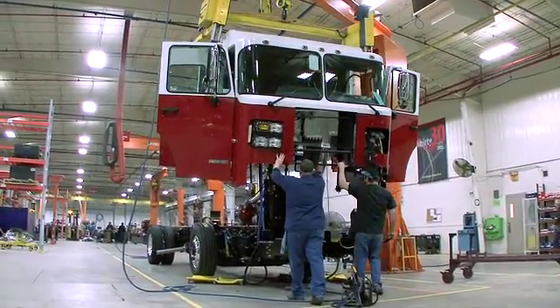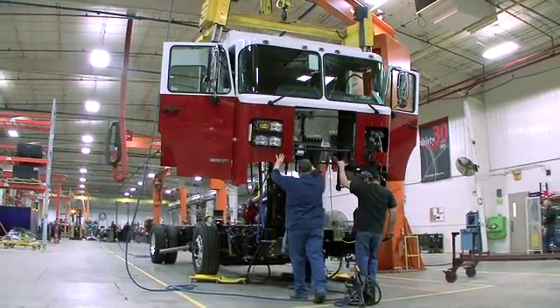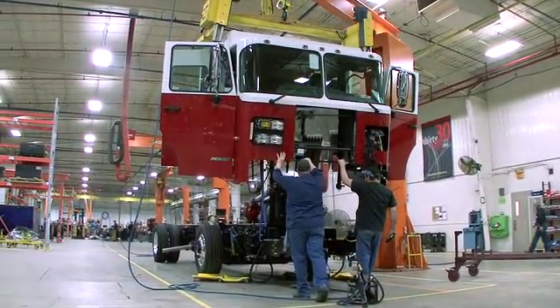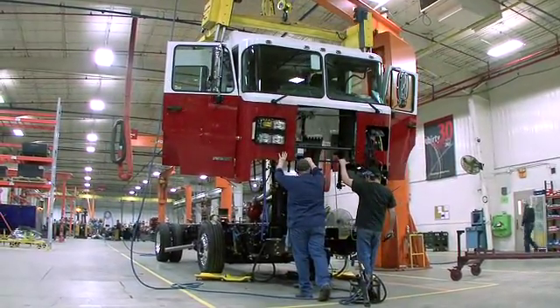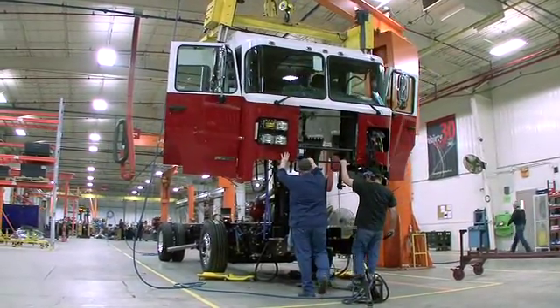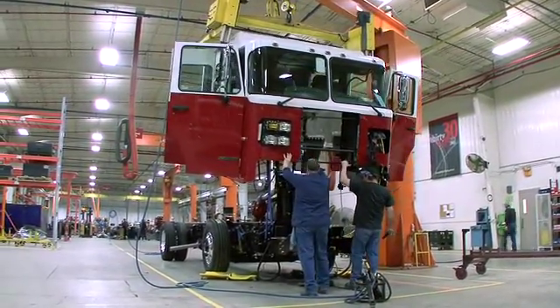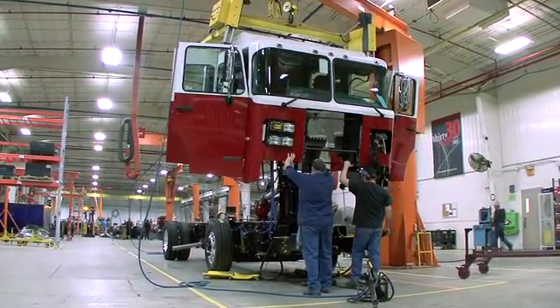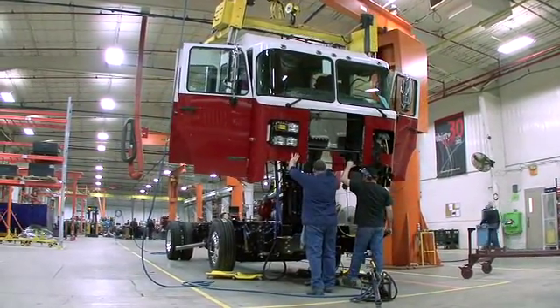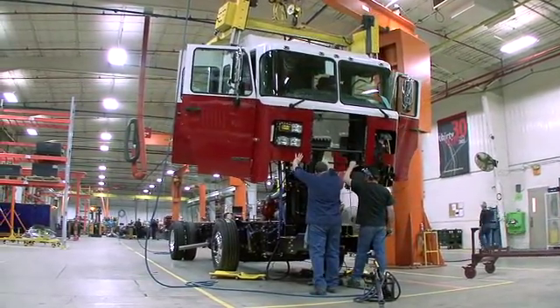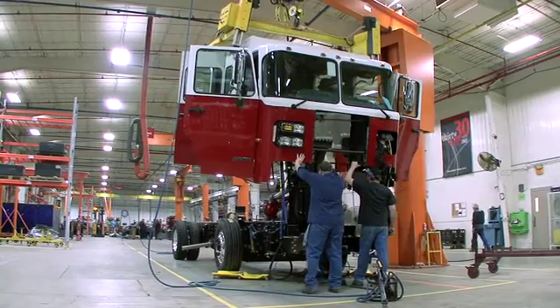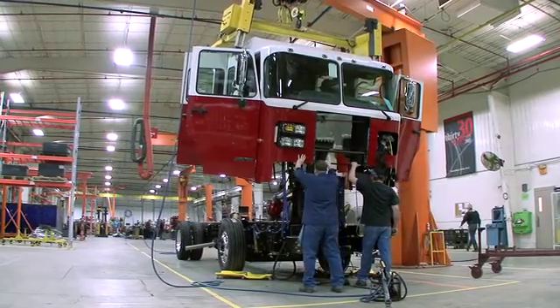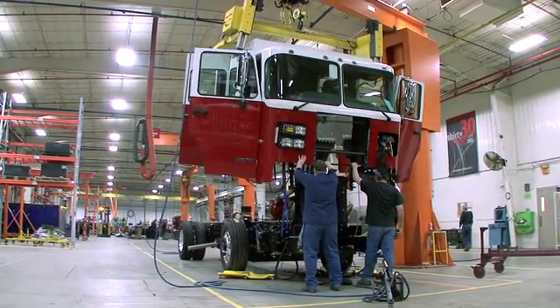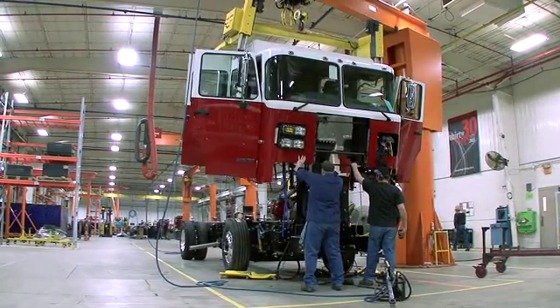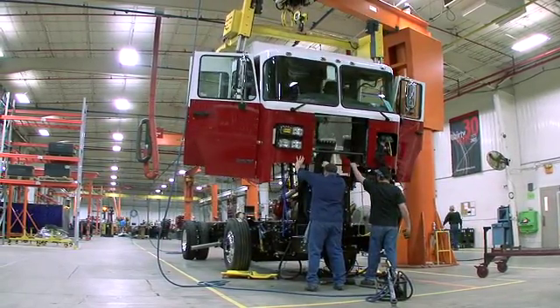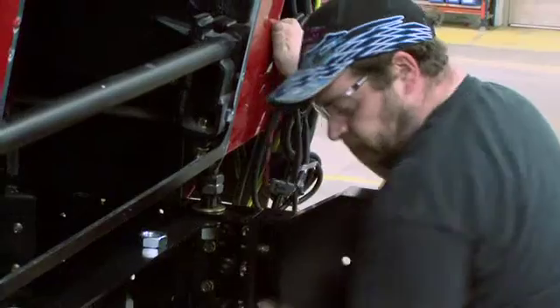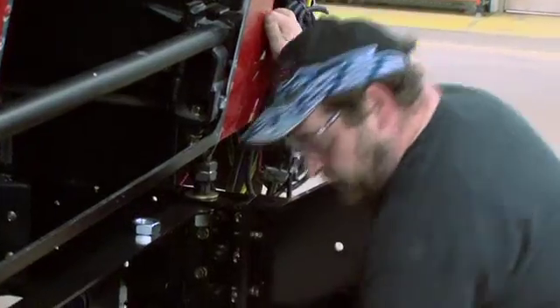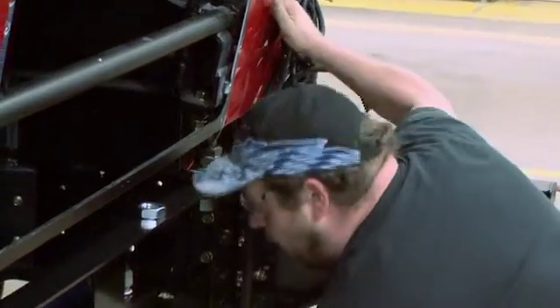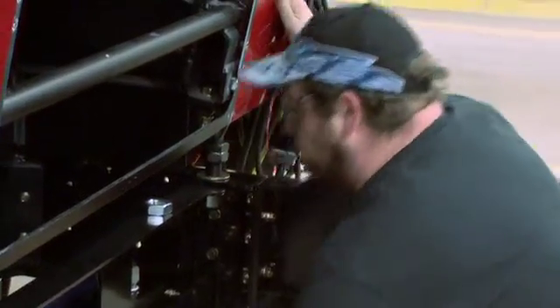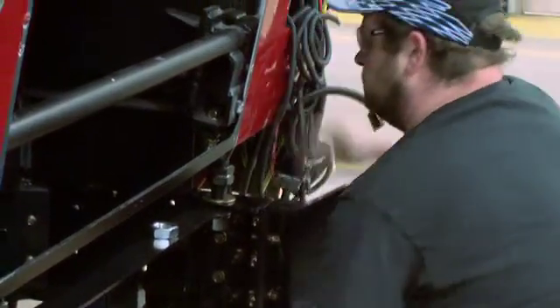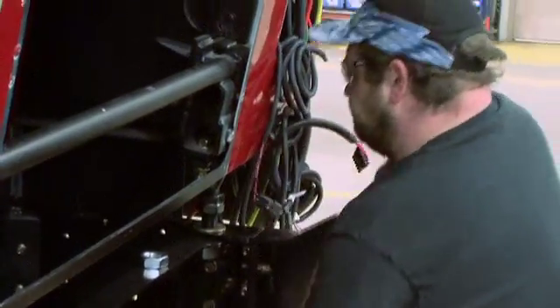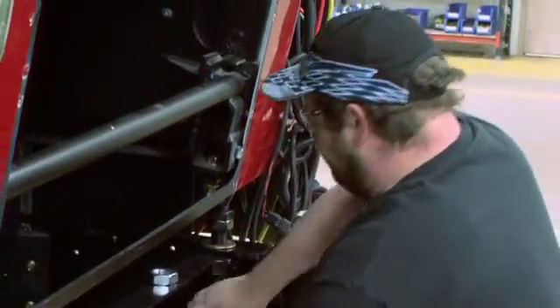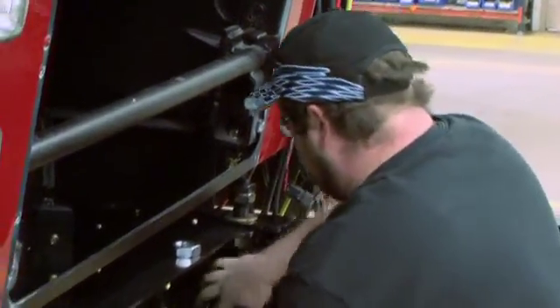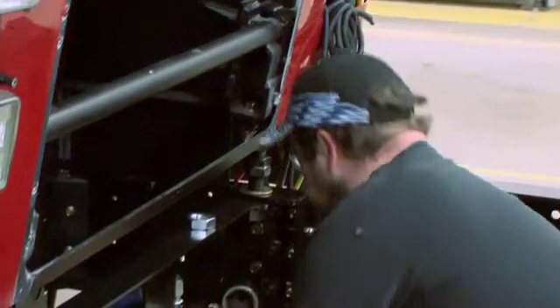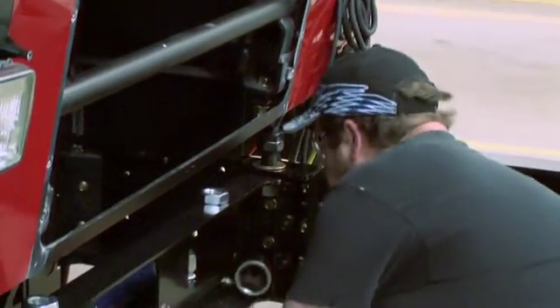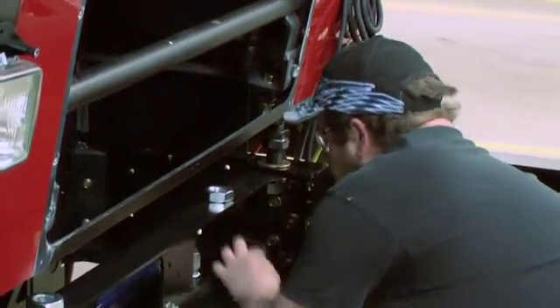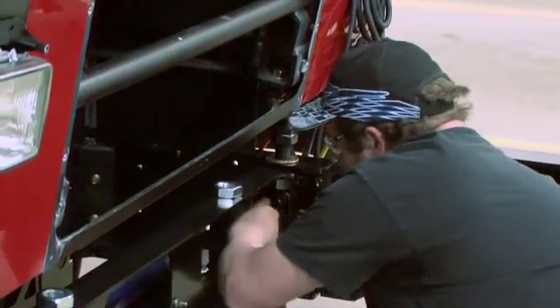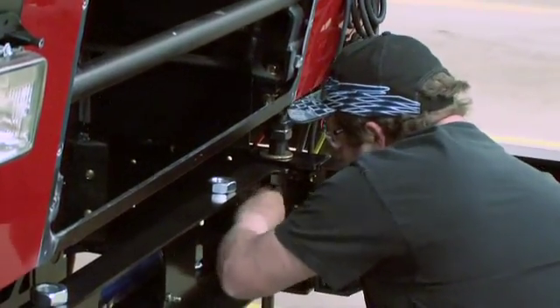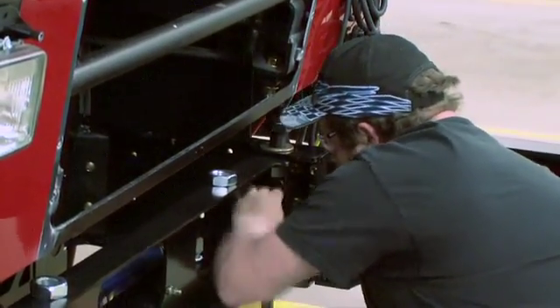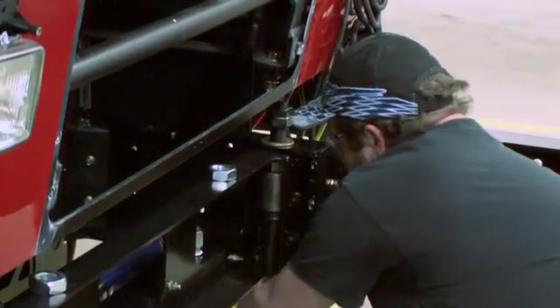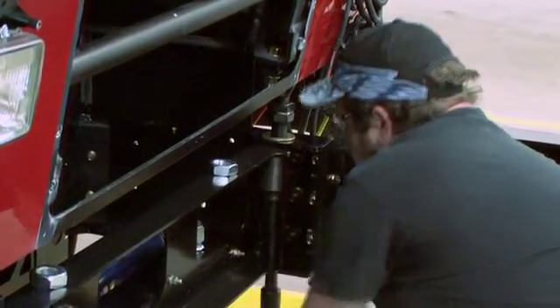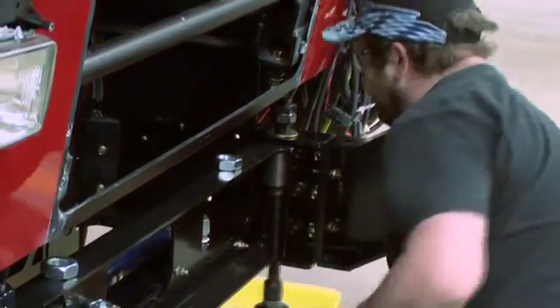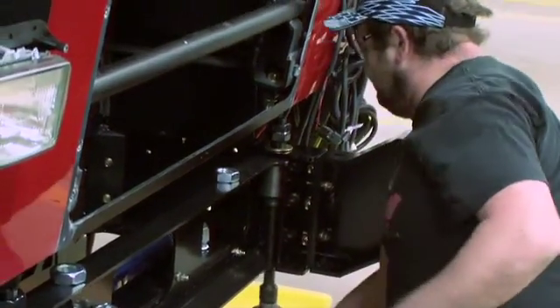Using this remote-controlled system, two associates can set the cab on the frame in about 10 minutes. The cab mounting system uses four points, two fixed and two flexible, to cut down stress on the cab from frame twisting.